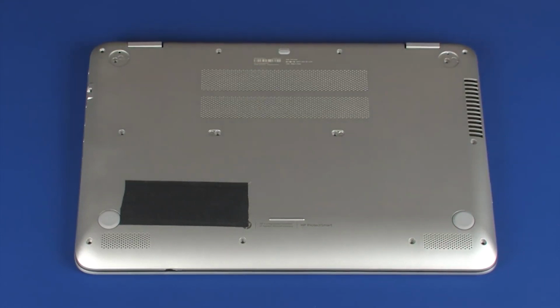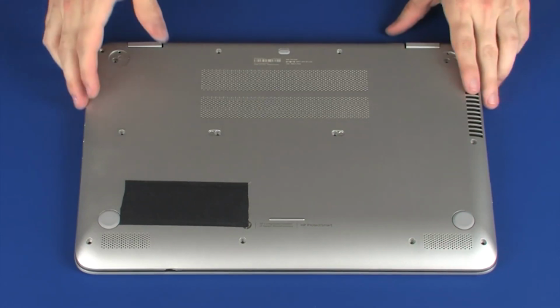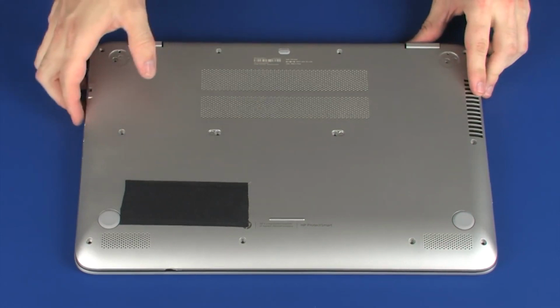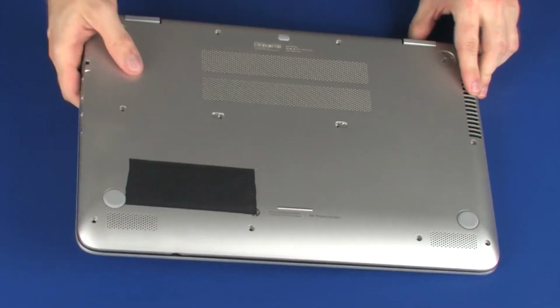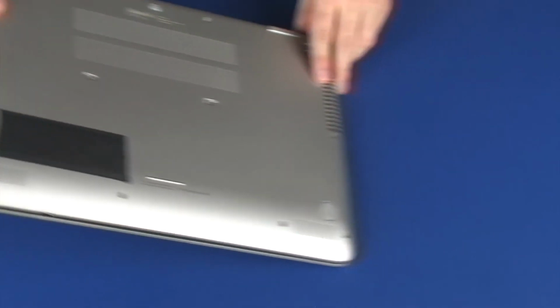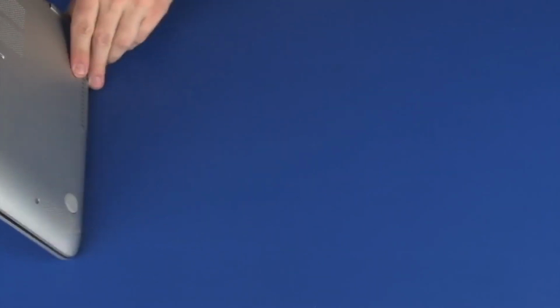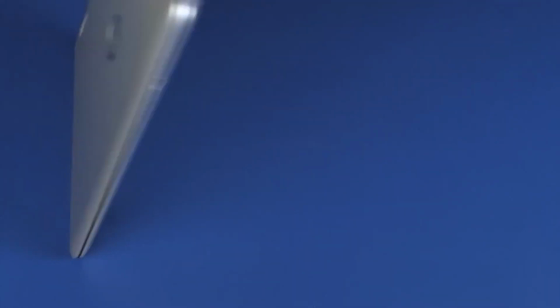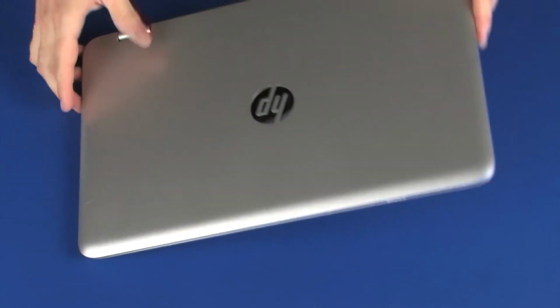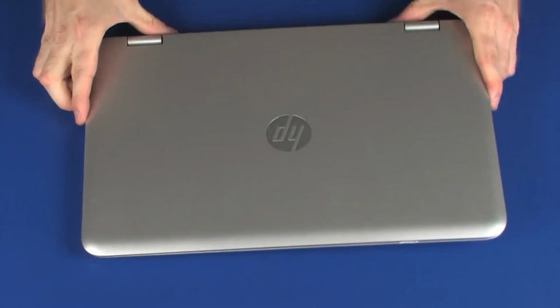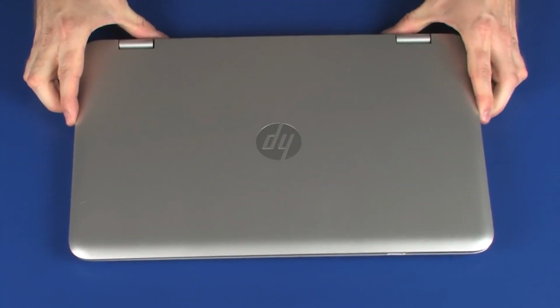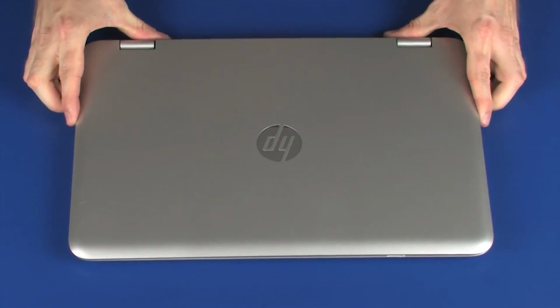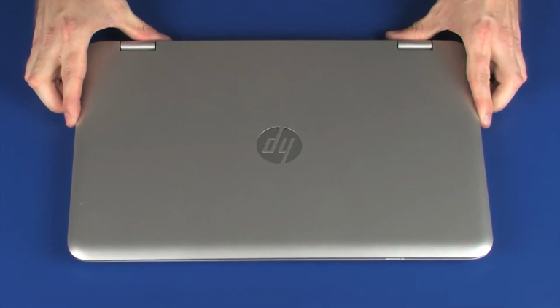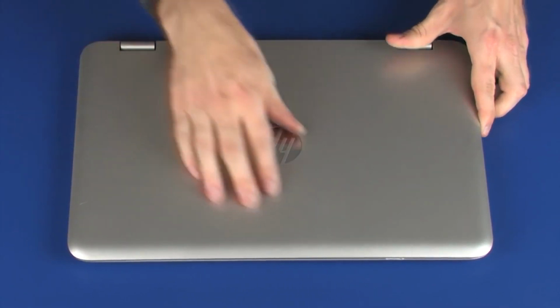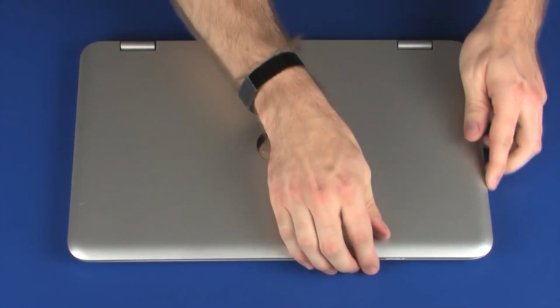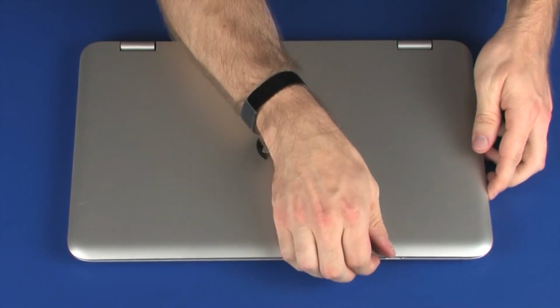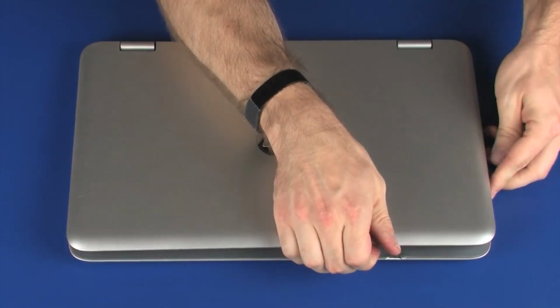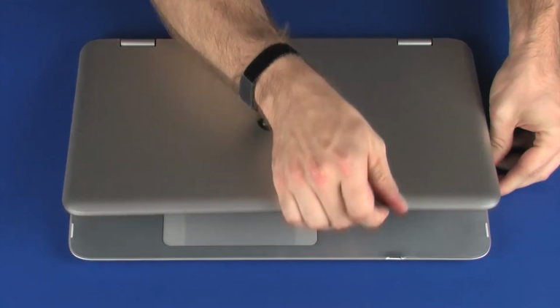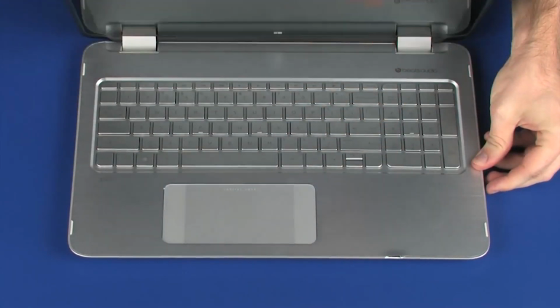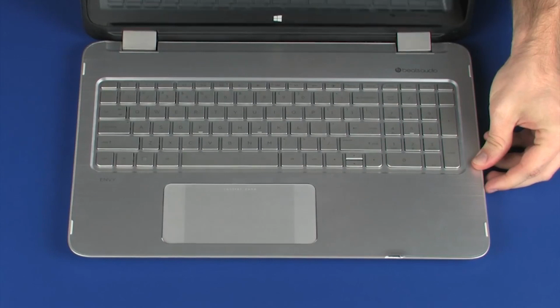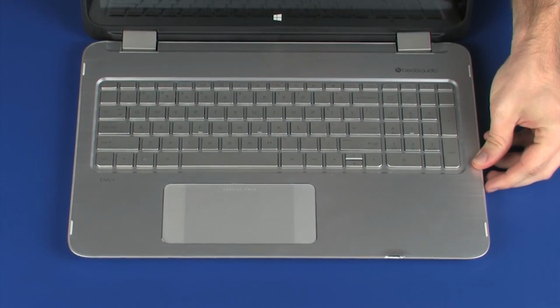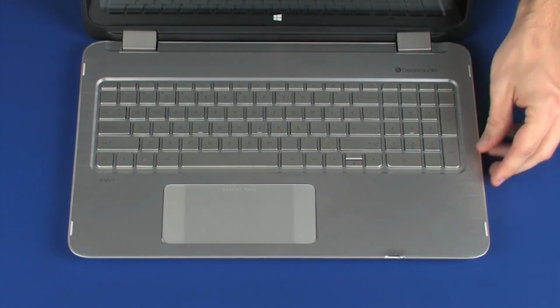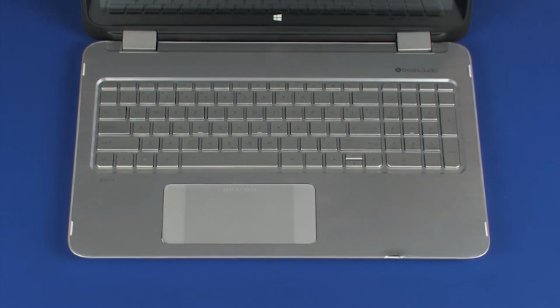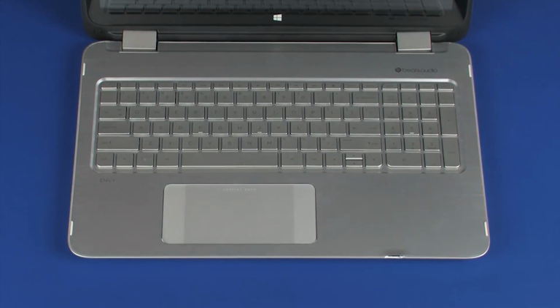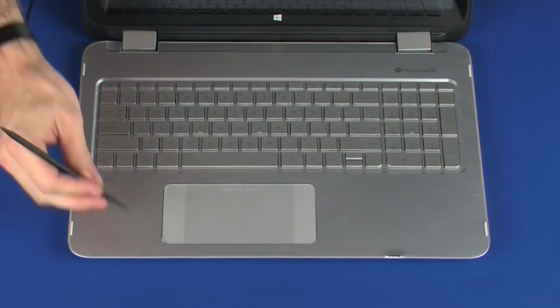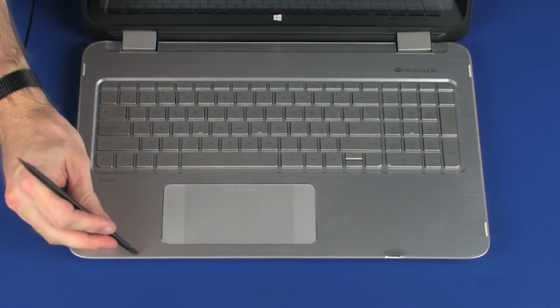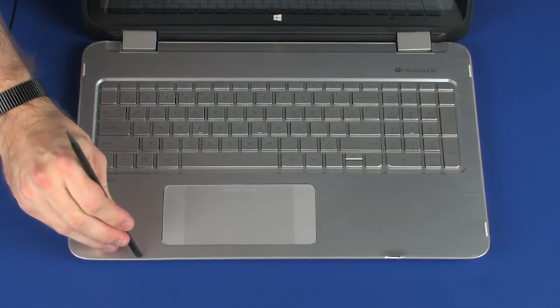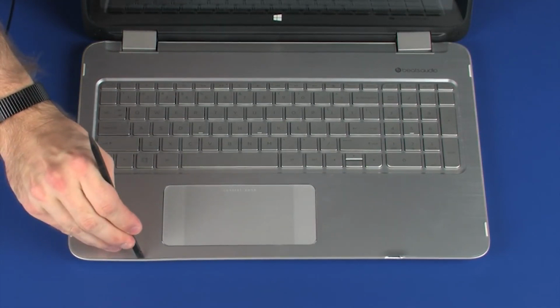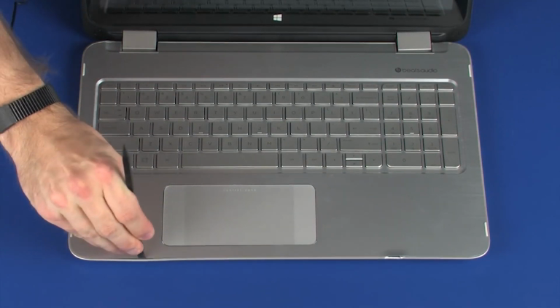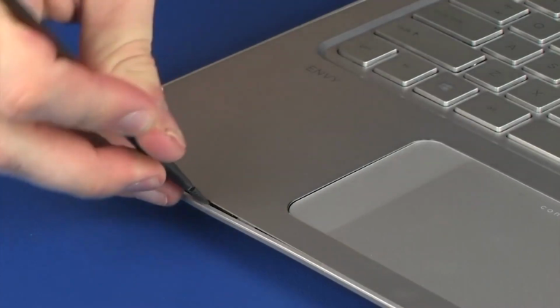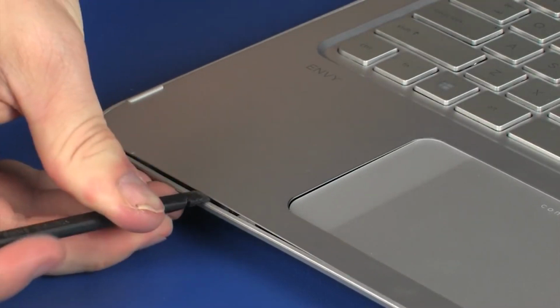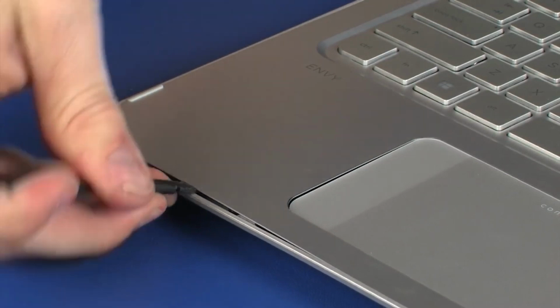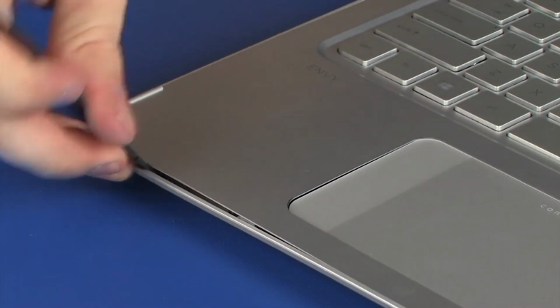Turn the notebook over and open the display panel. Carefully separate the edges of the top cover from the base enclosure.